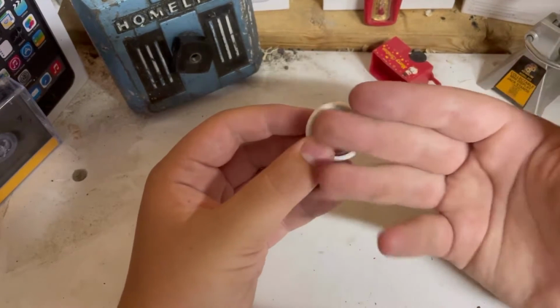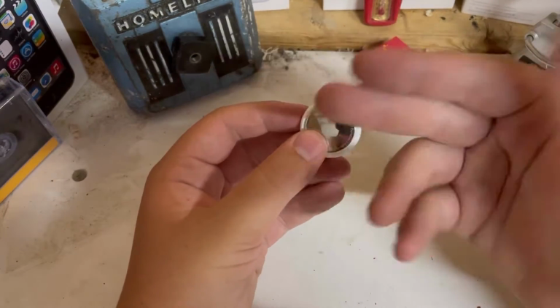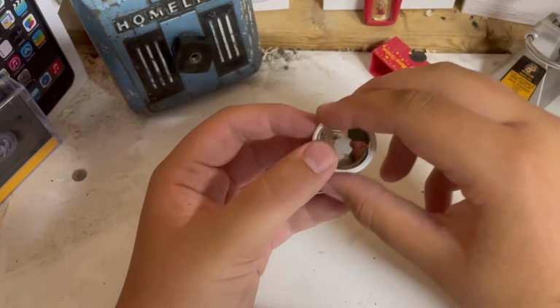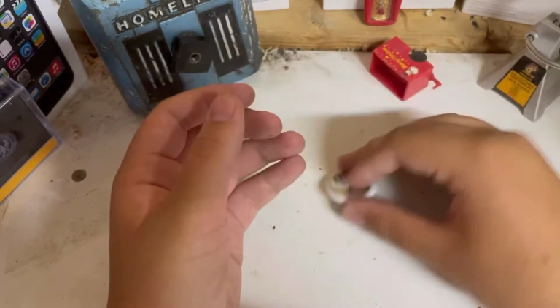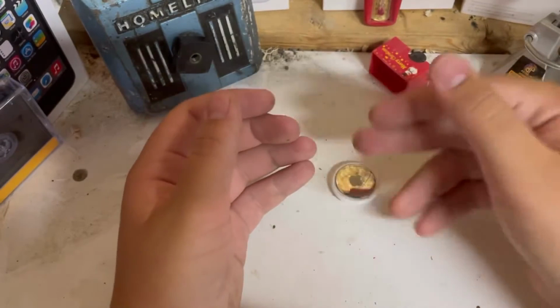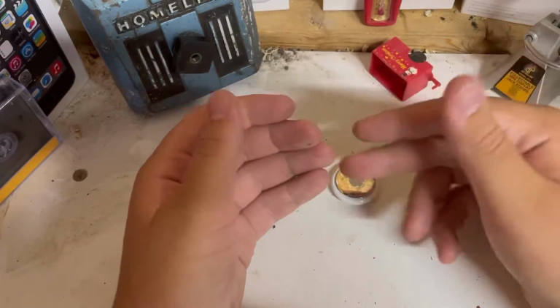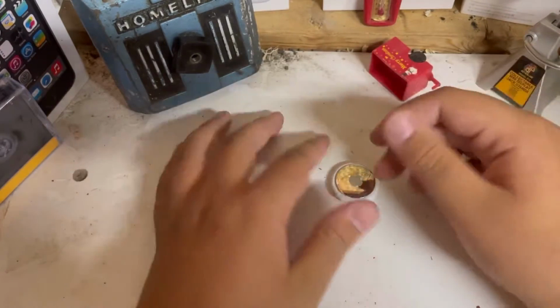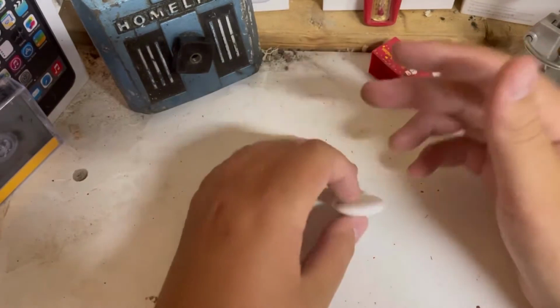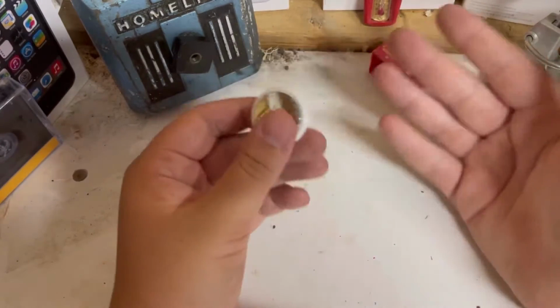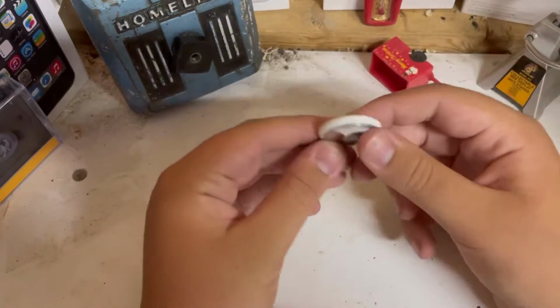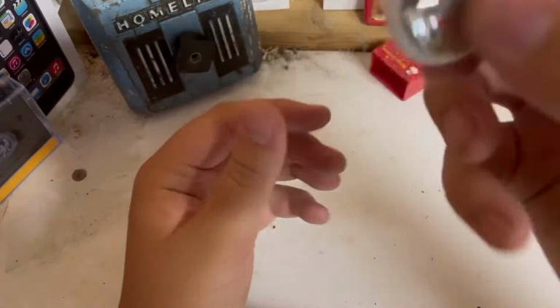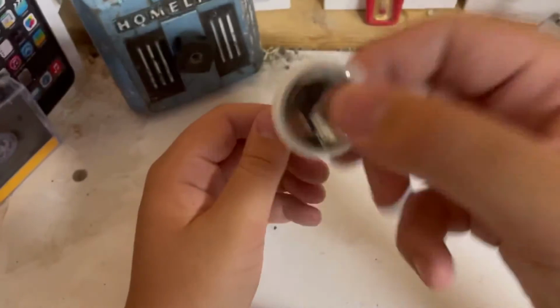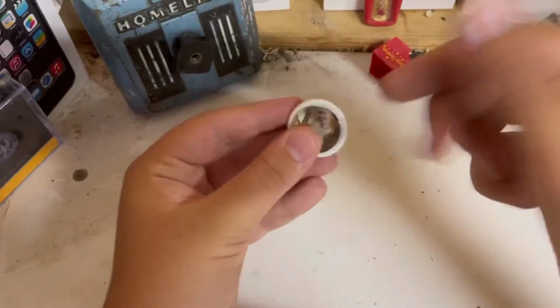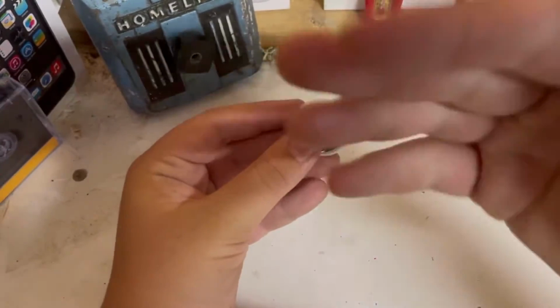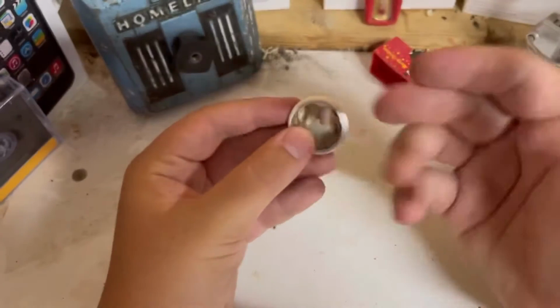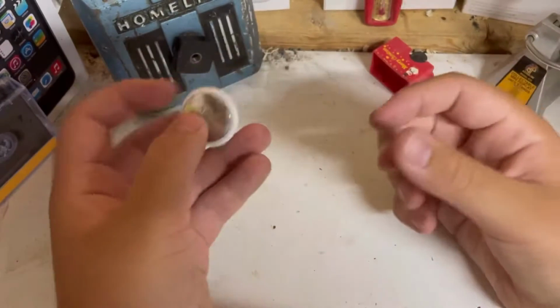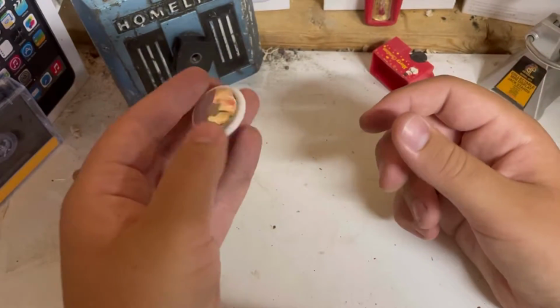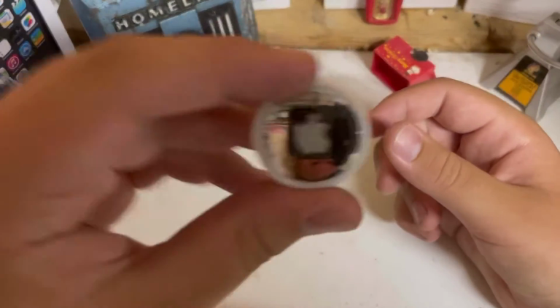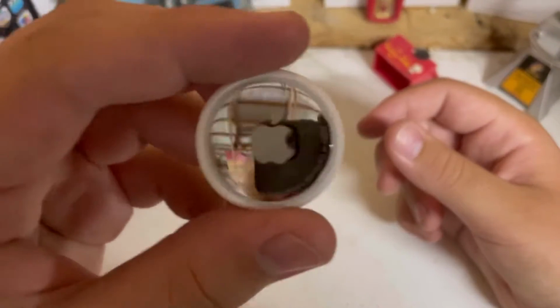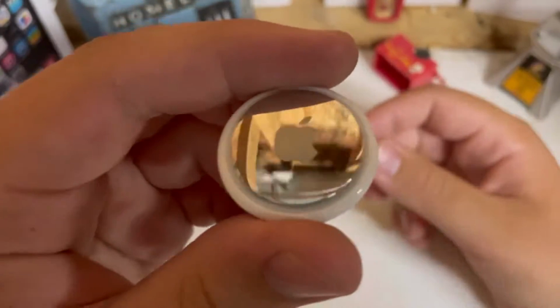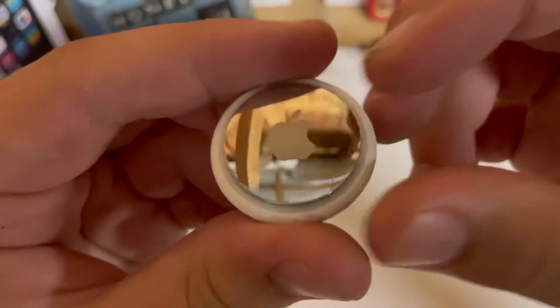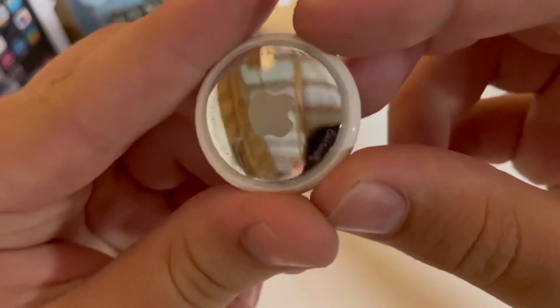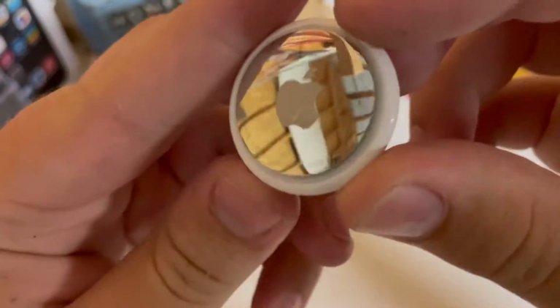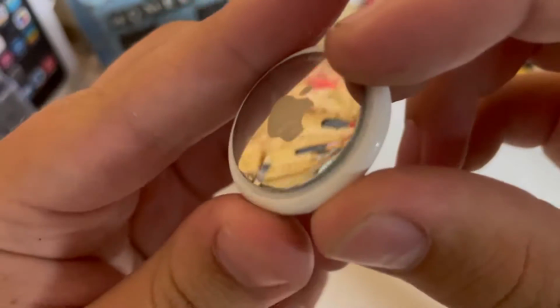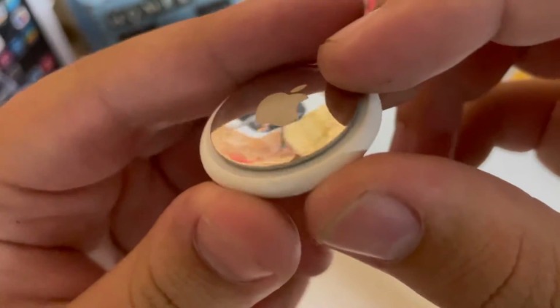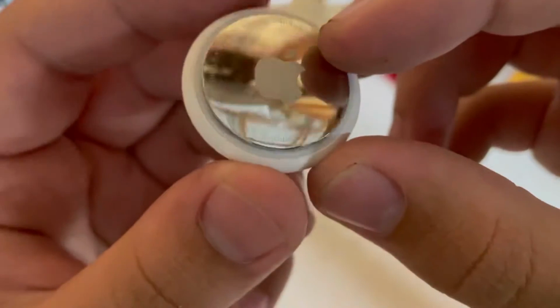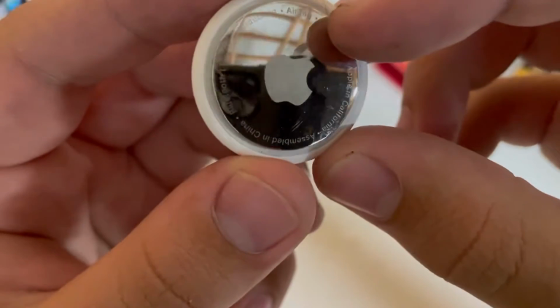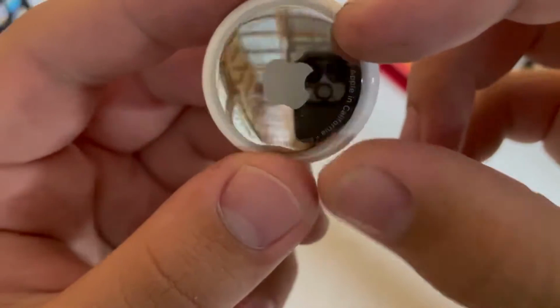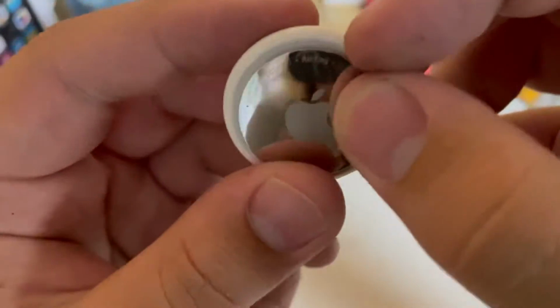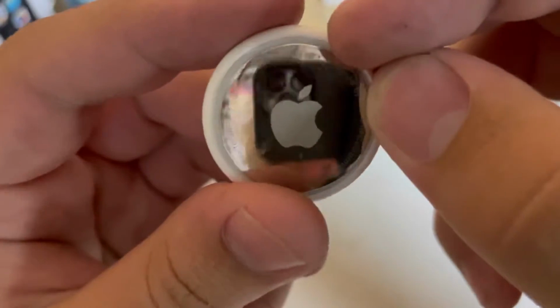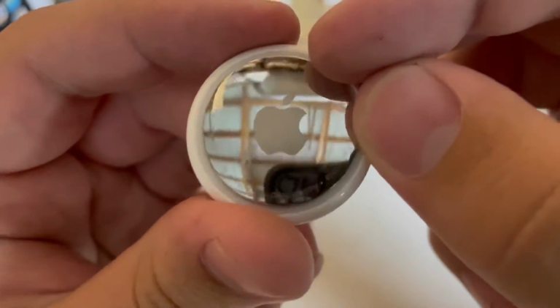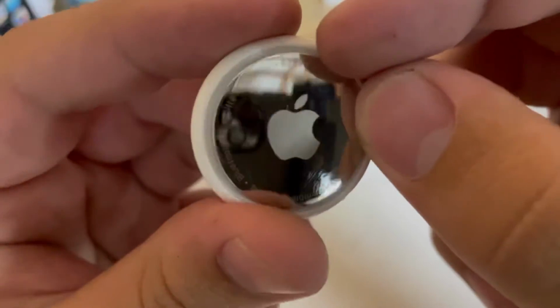All it comes with is just this and a battery, and supposedly the battery can last up to a year. Now I know the big question is: does it scratch? Yes. I have not had this terribly long, and it hasn't been used a whole lot yet, and just look at all the scratches on it.